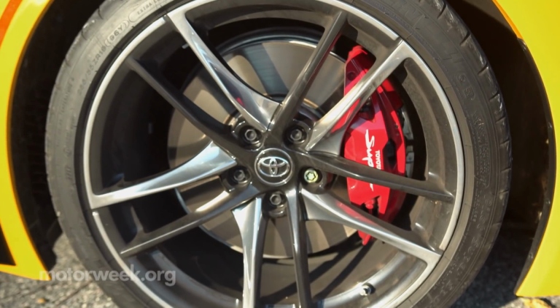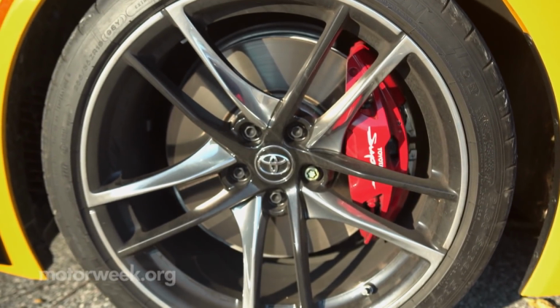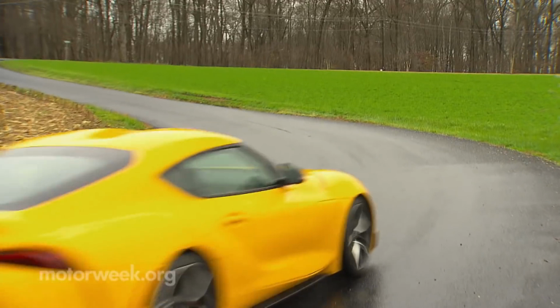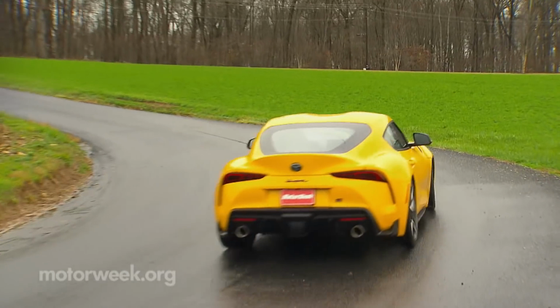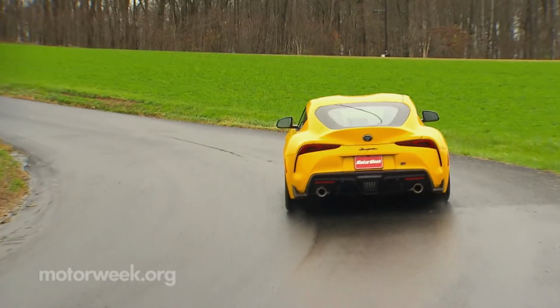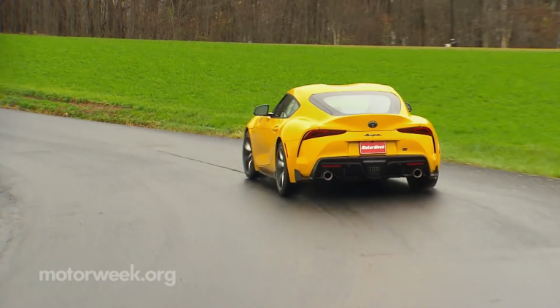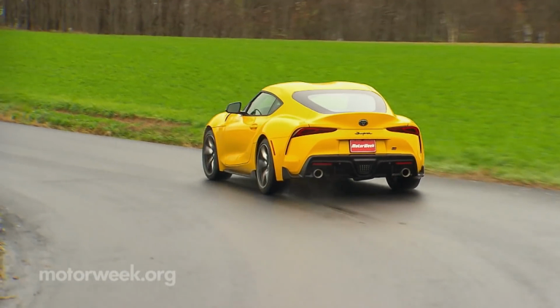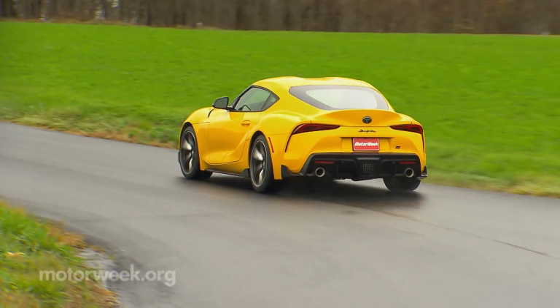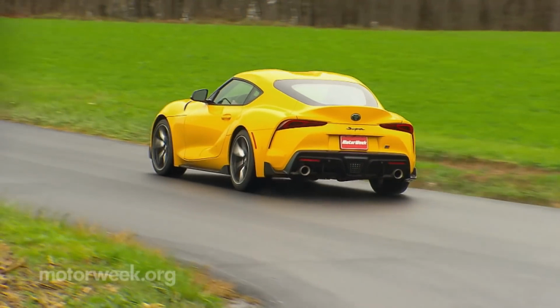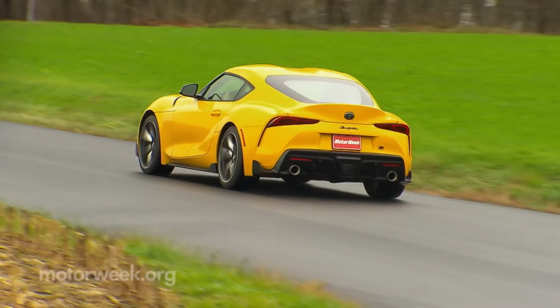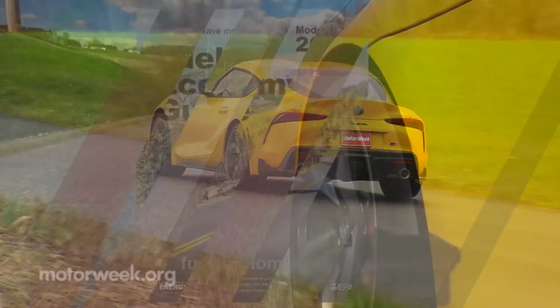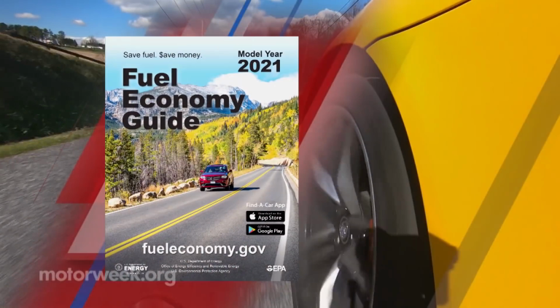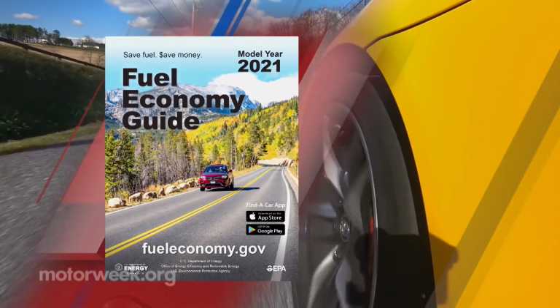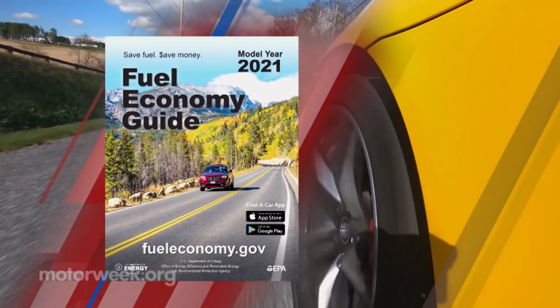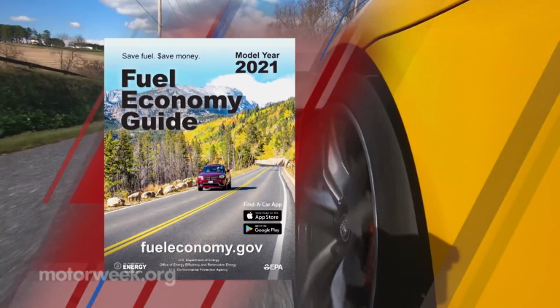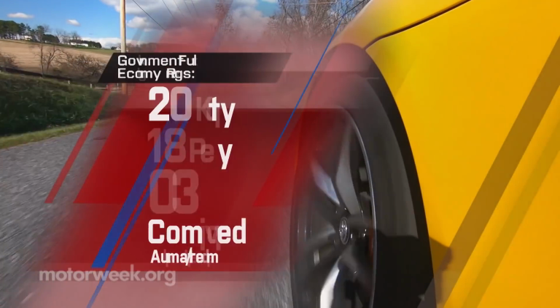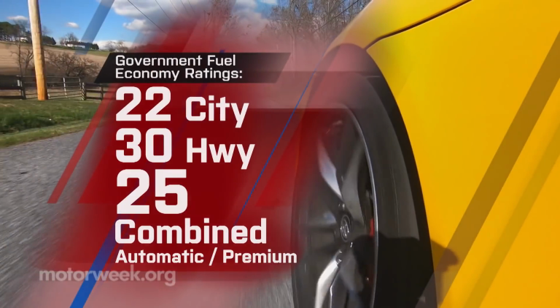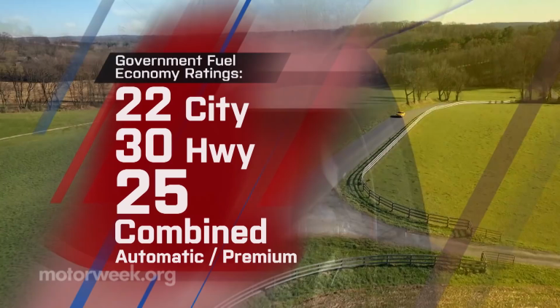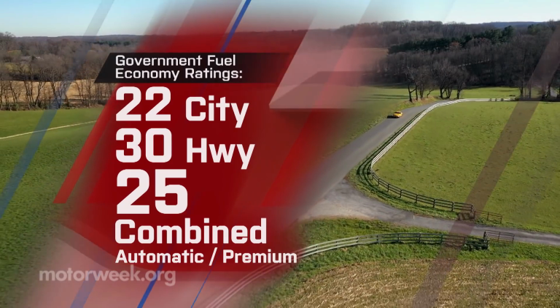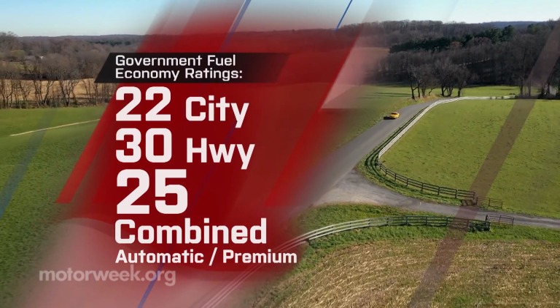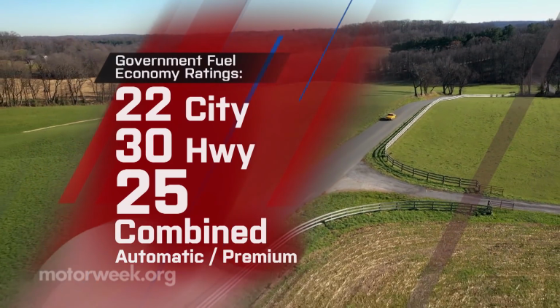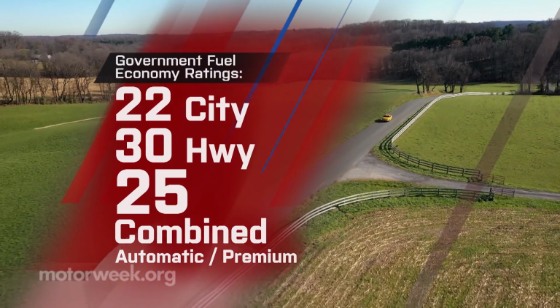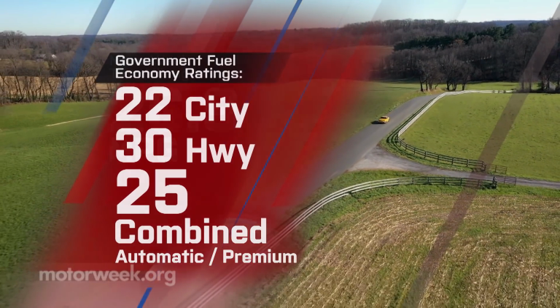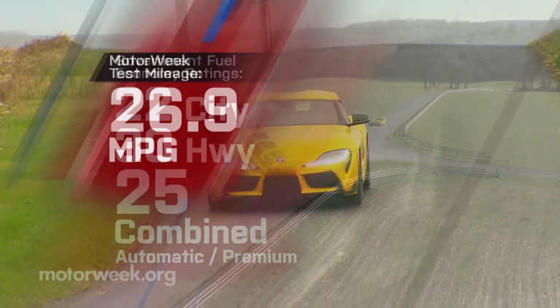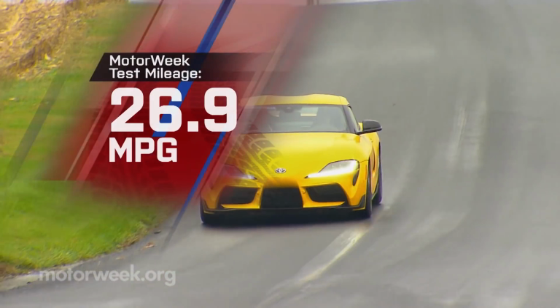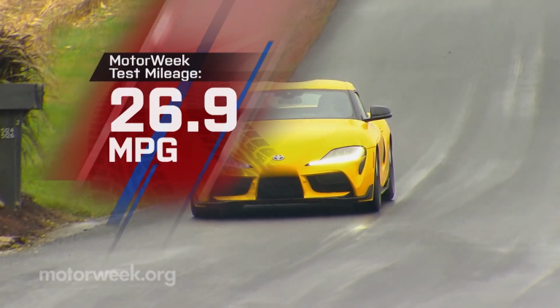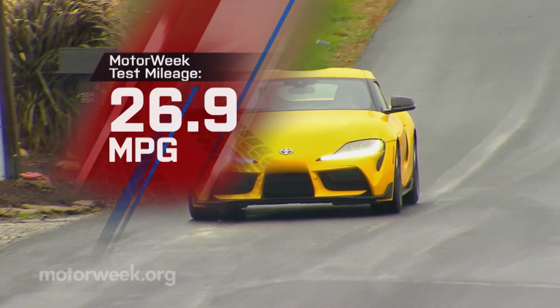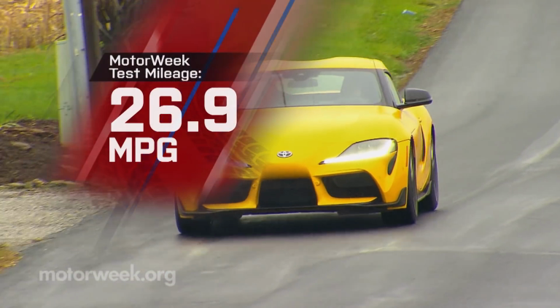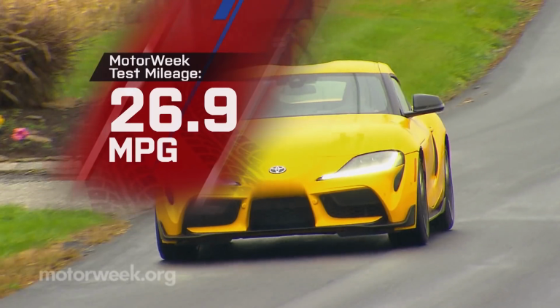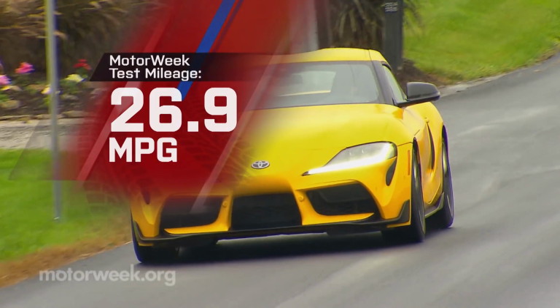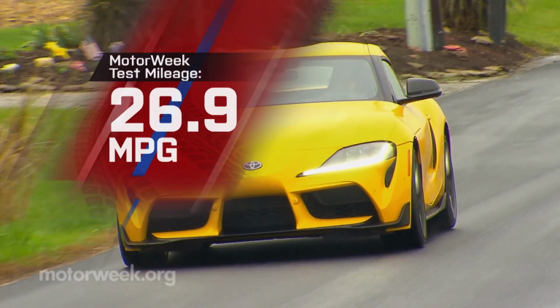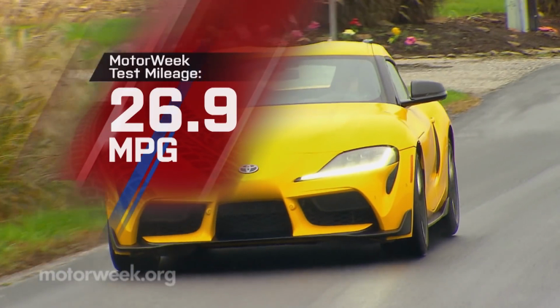The 2021 does use a bit more fuel with the added power, with government fuel economy ratings falling slightly to 22 city, 30 highway, and 25 combined. Still, we averaged a fine 26.9 miles per gallon on premium.